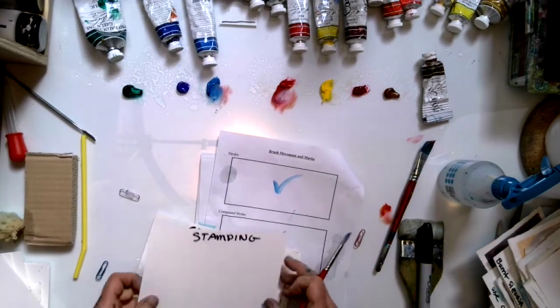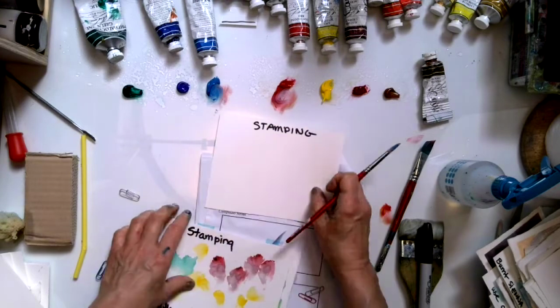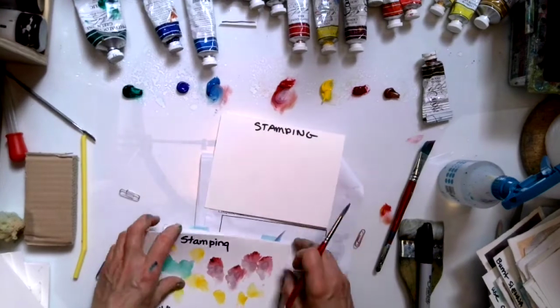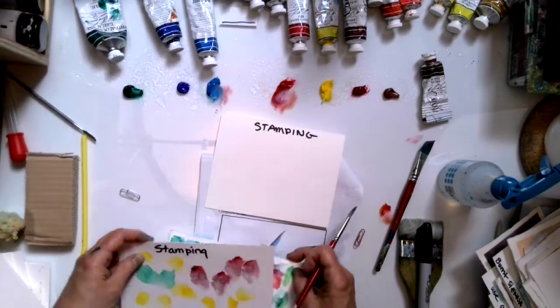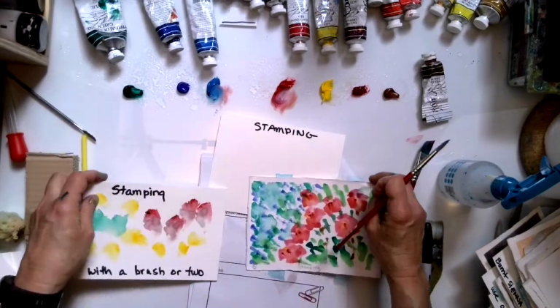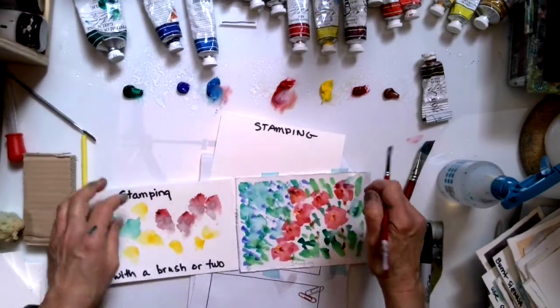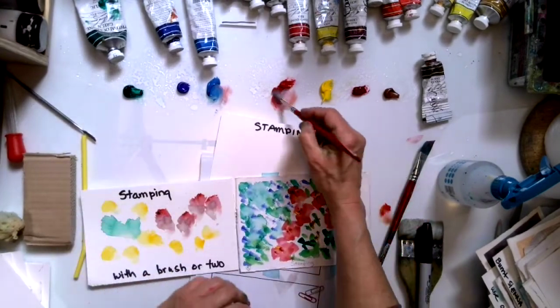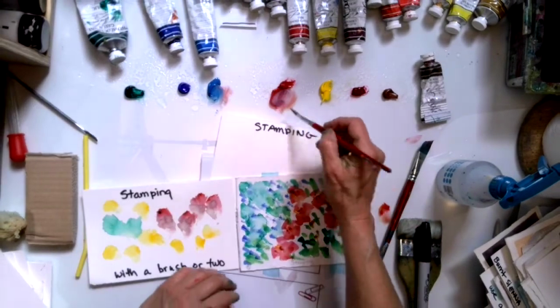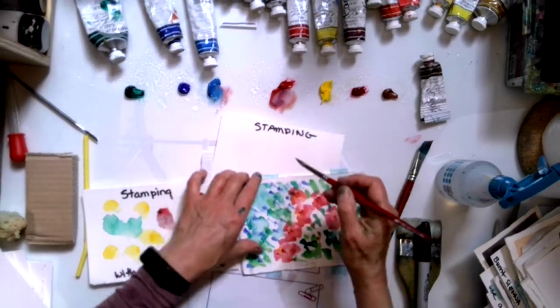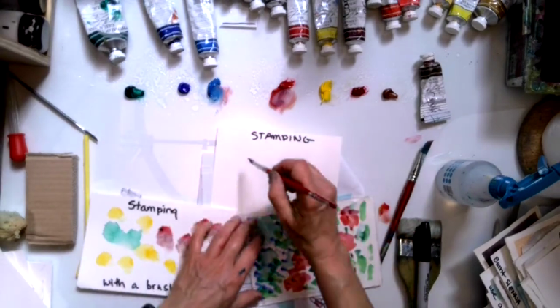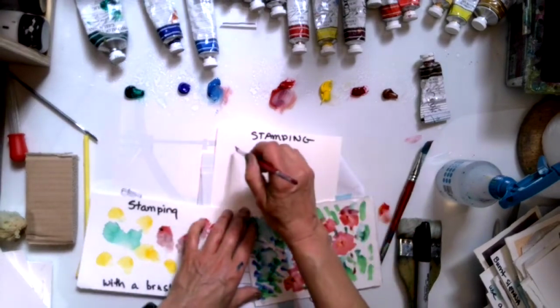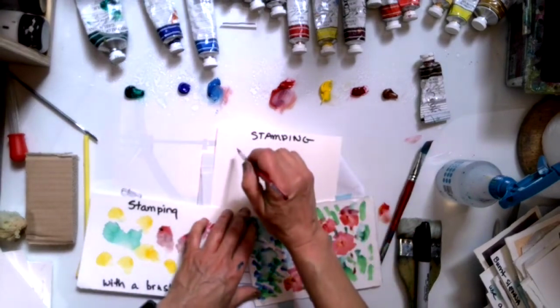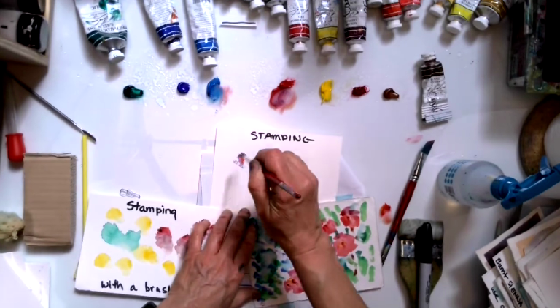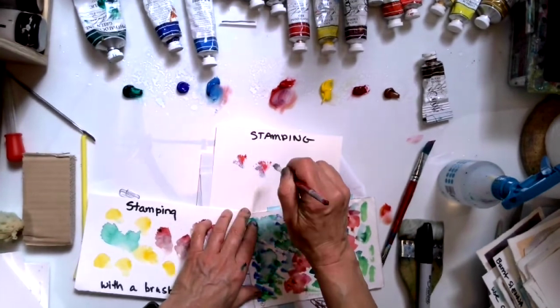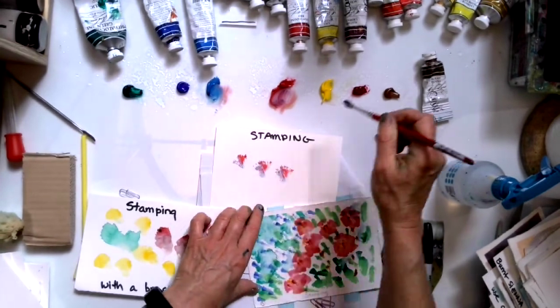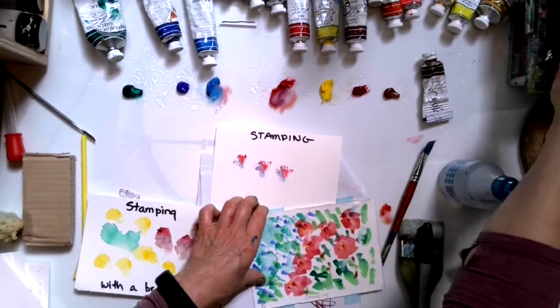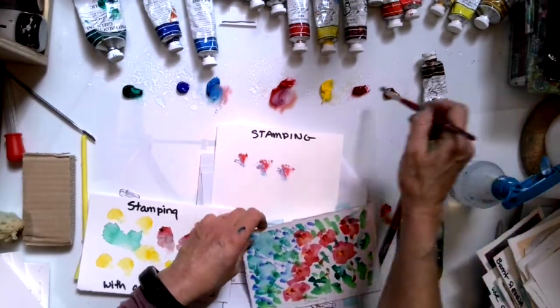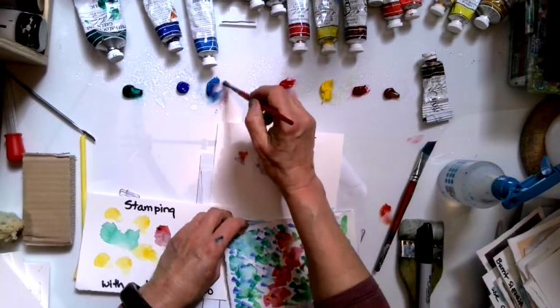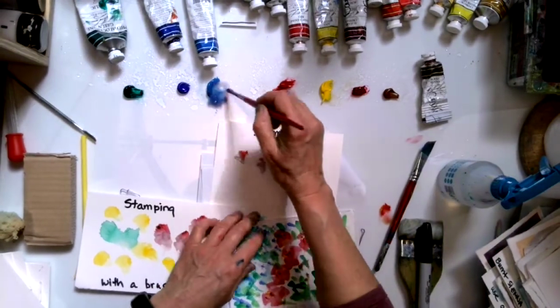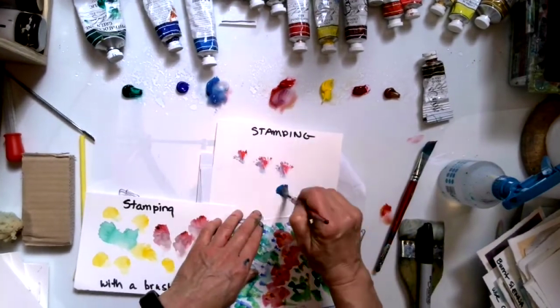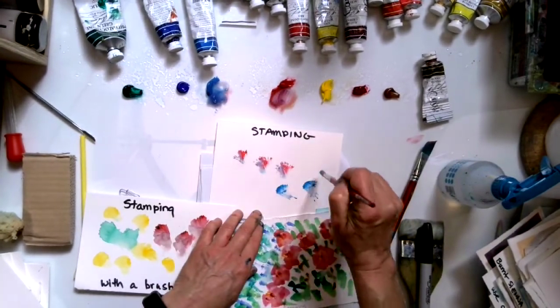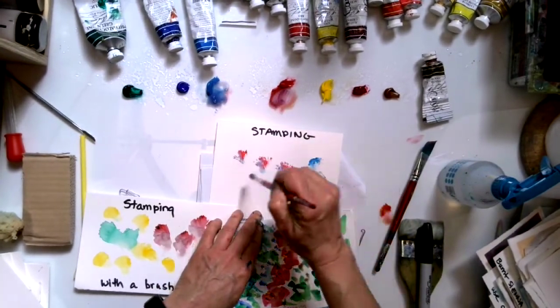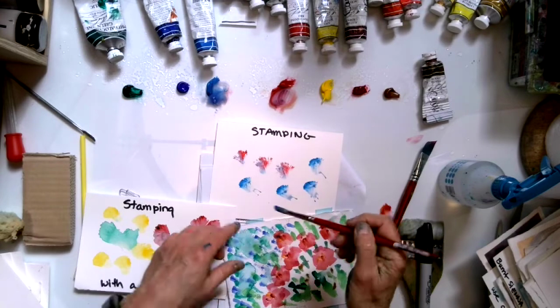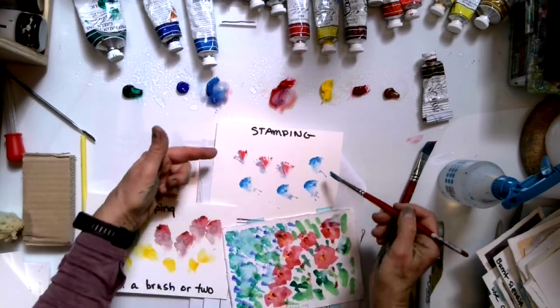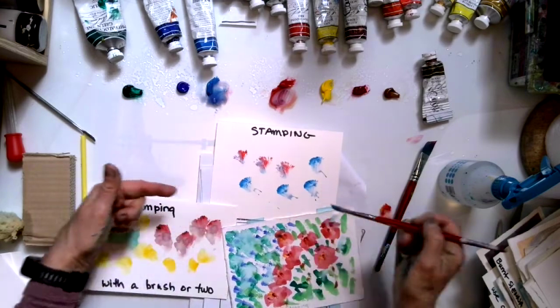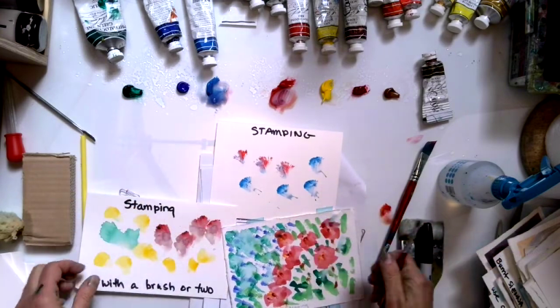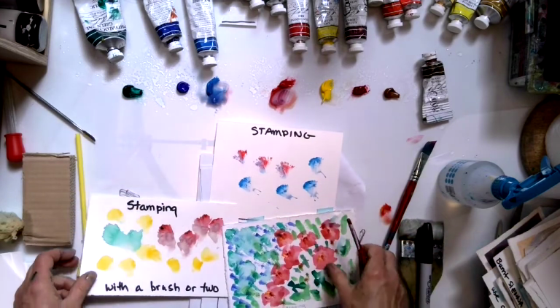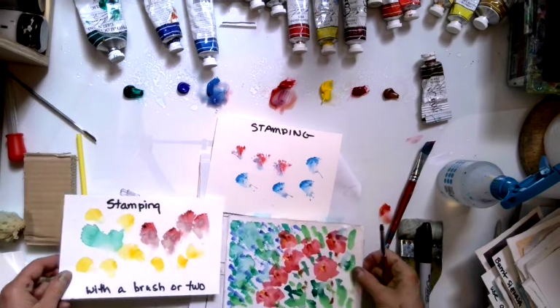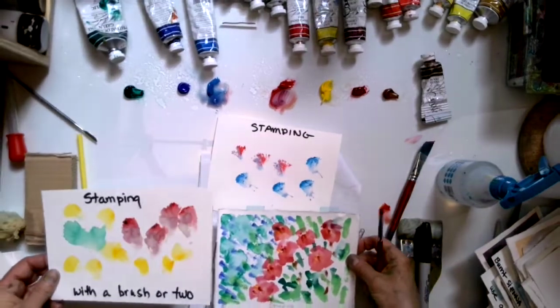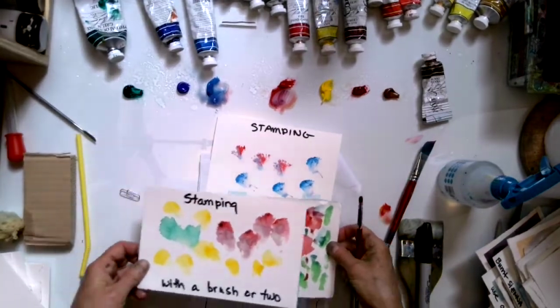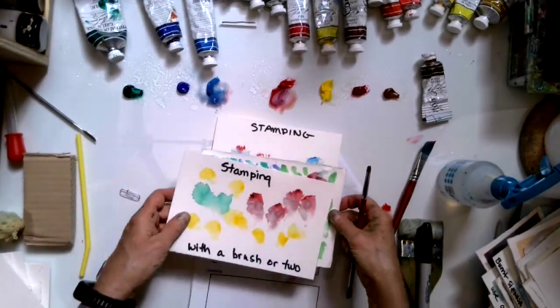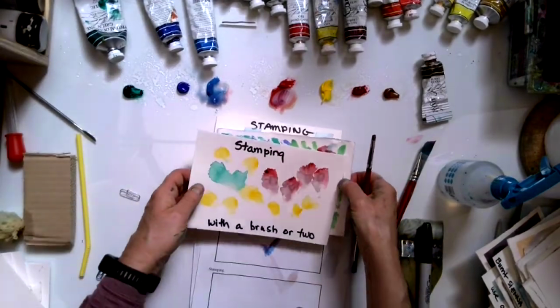The next one is stamping. If you have an expensive paint brush I wouldn't use it for stamping — it's a move that can kind of wreck your paint brushes. But you can make some really nice marks with it. I really like stamping.